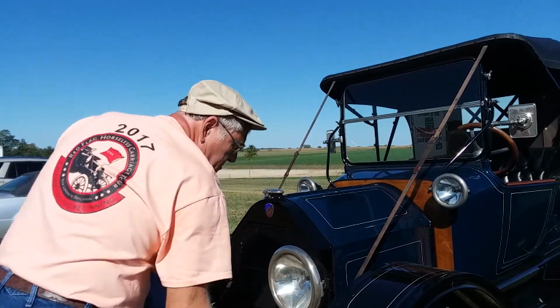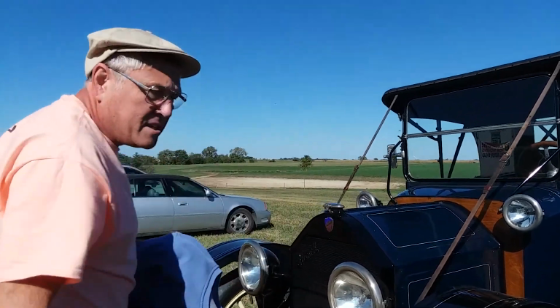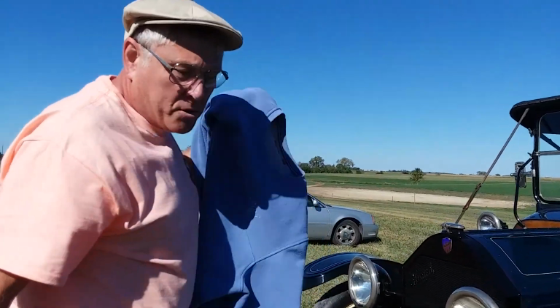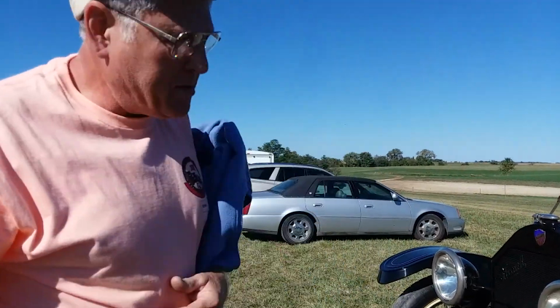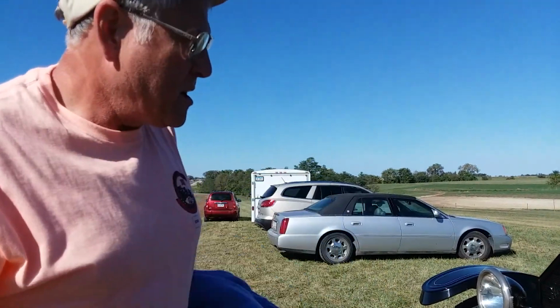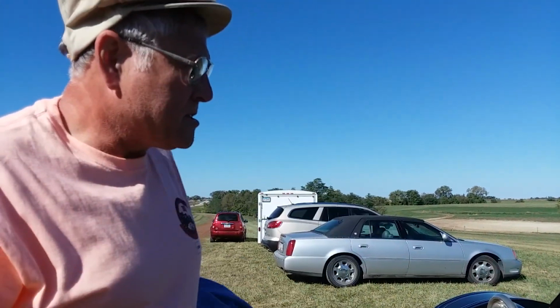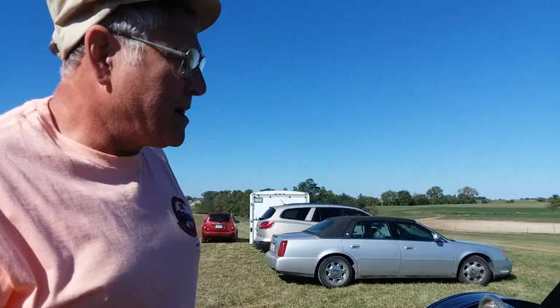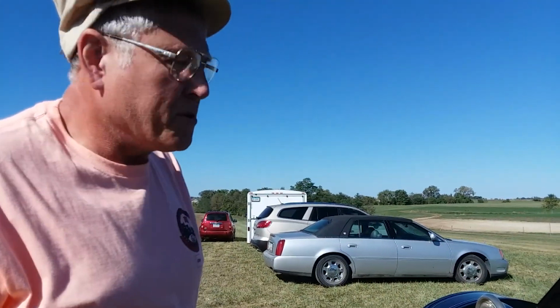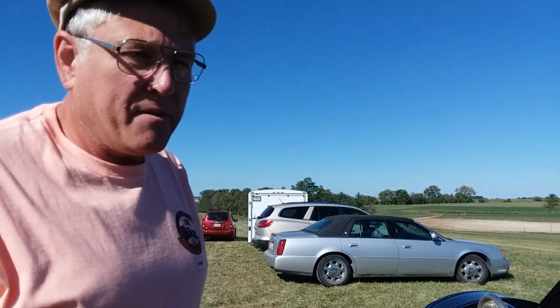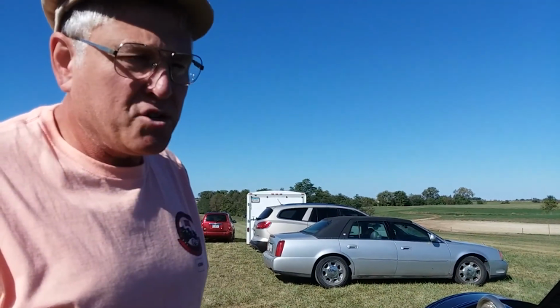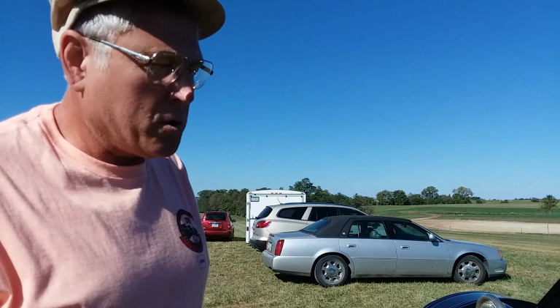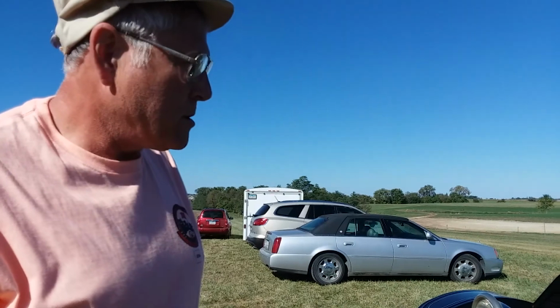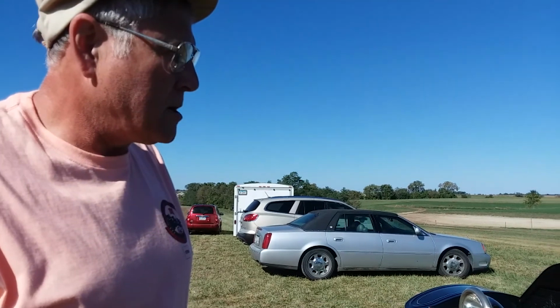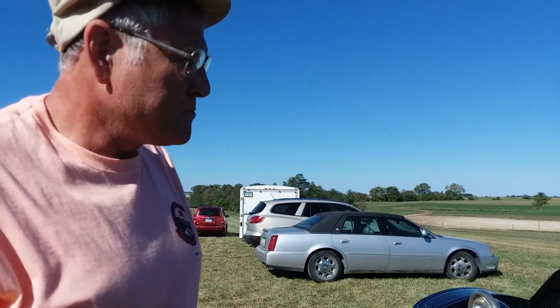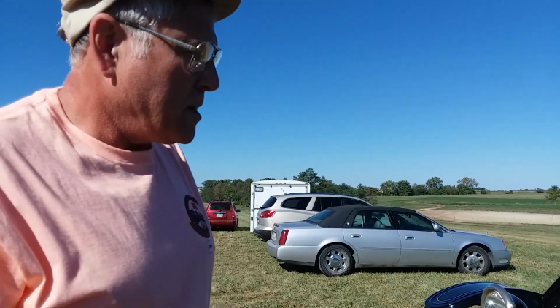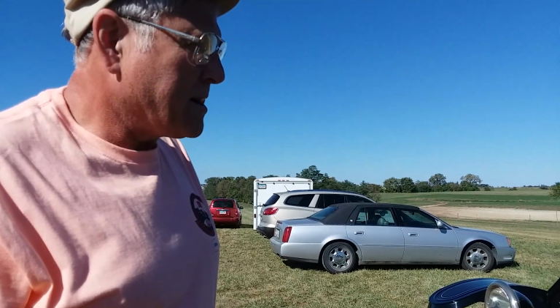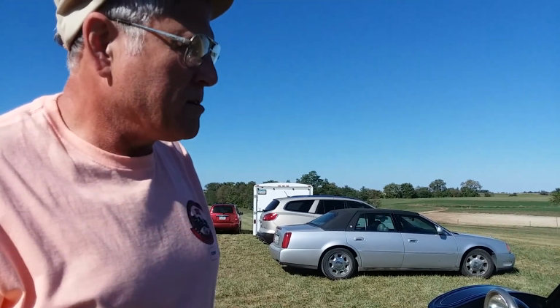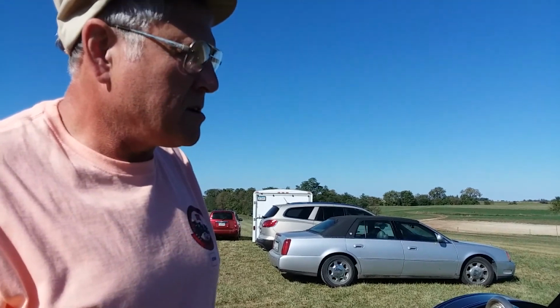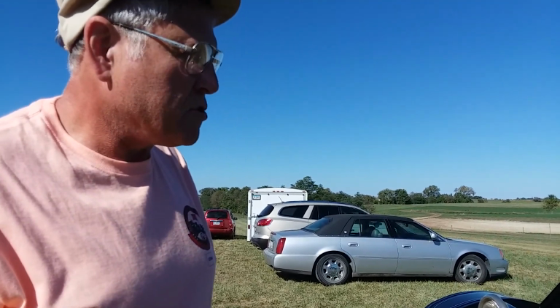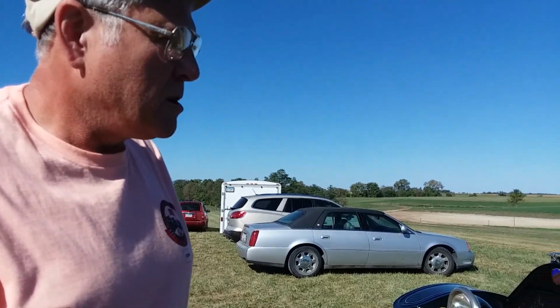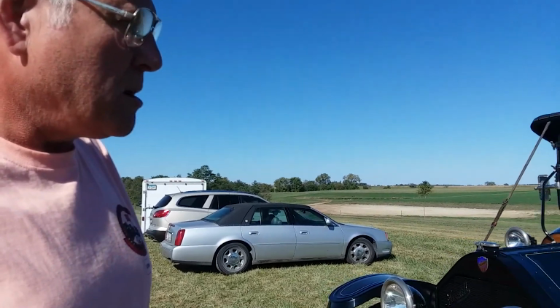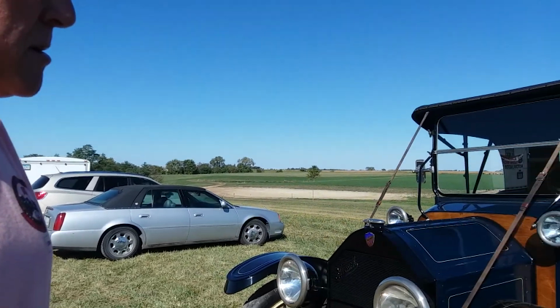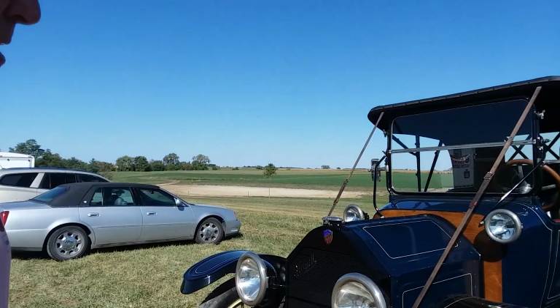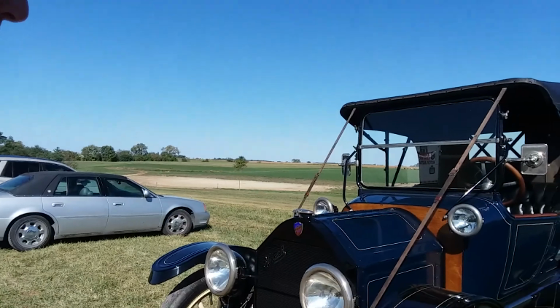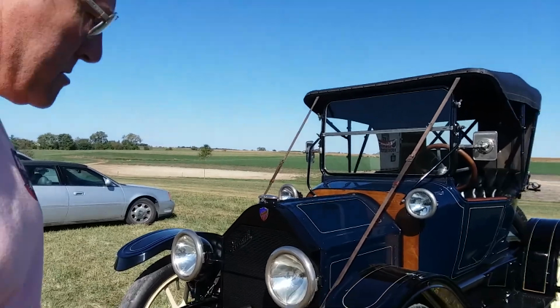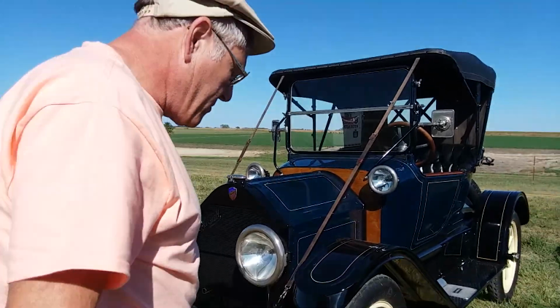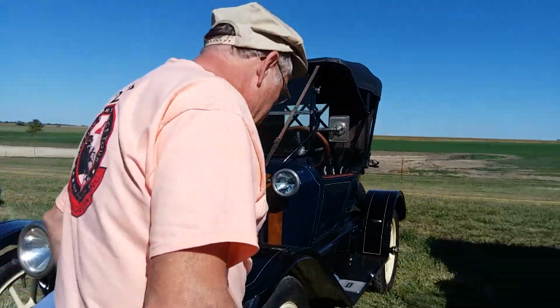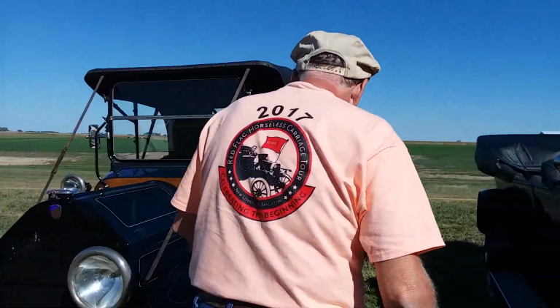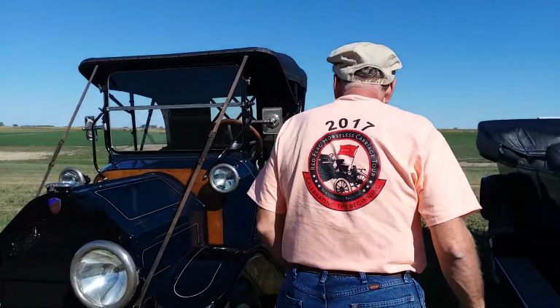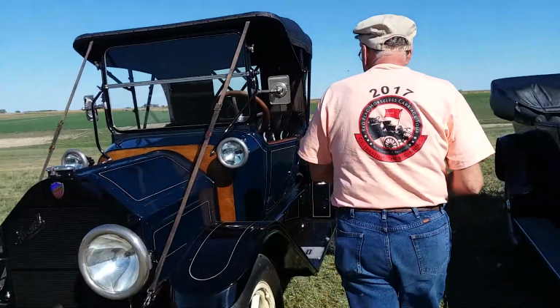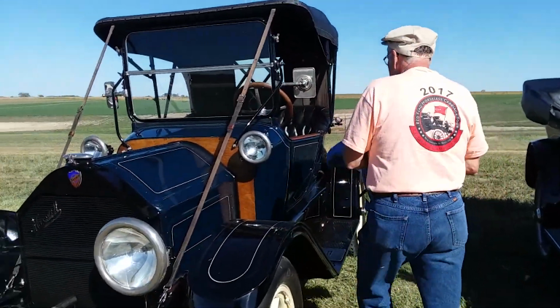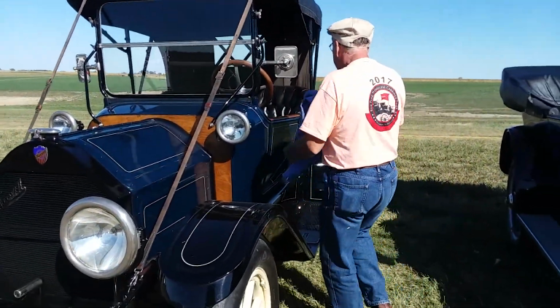The 1914, it's a model 35-4. It came out of Harrah's collection in Nevada. Let's get over there in front of it and show the car off.